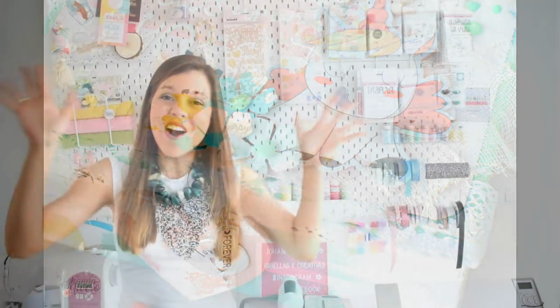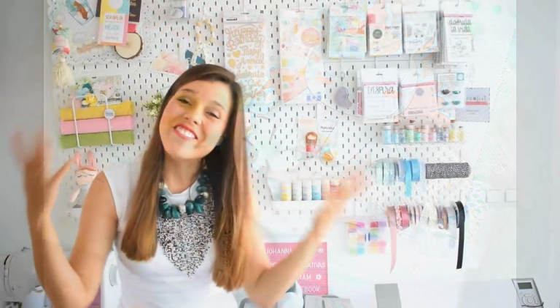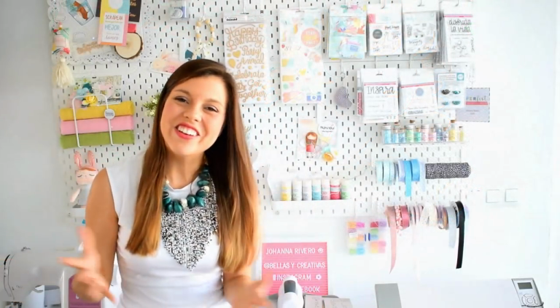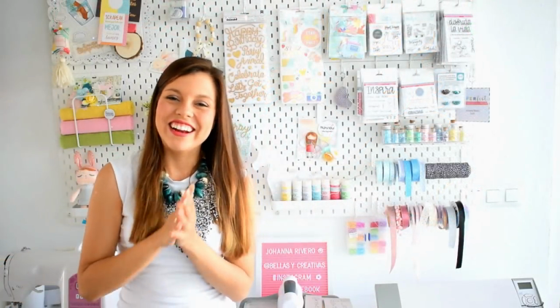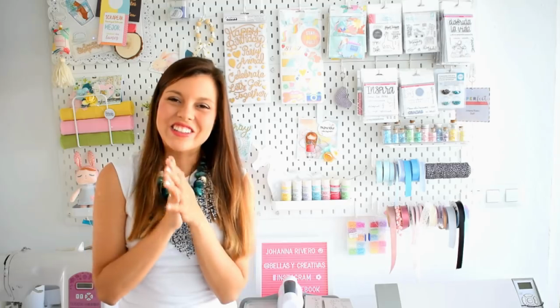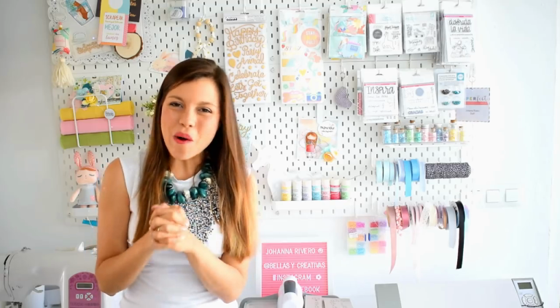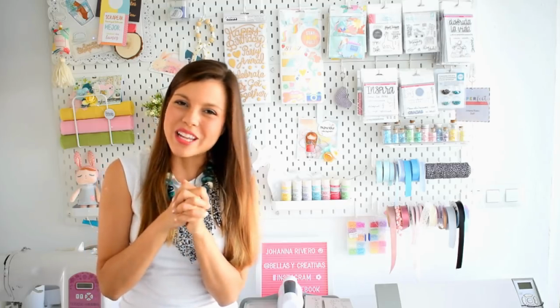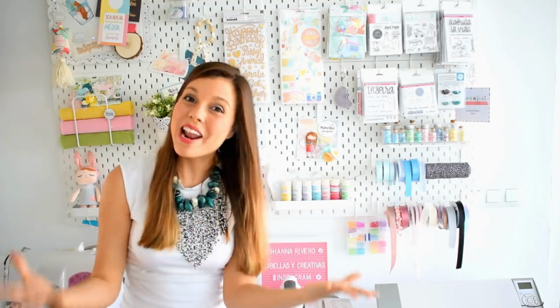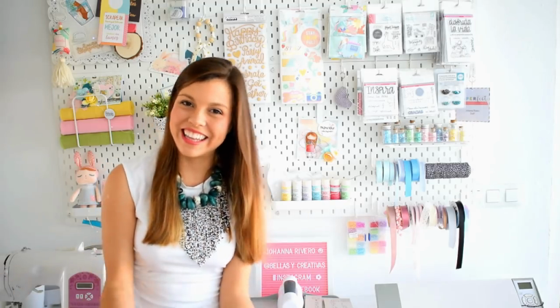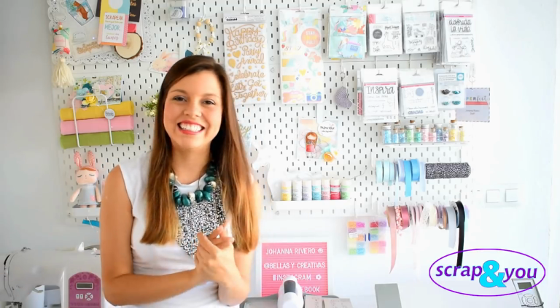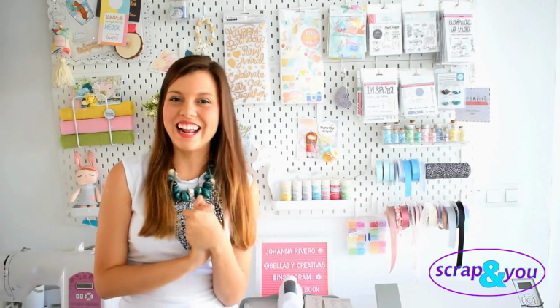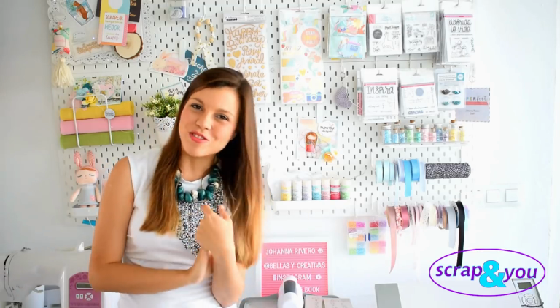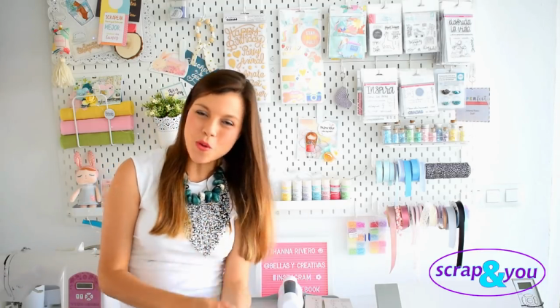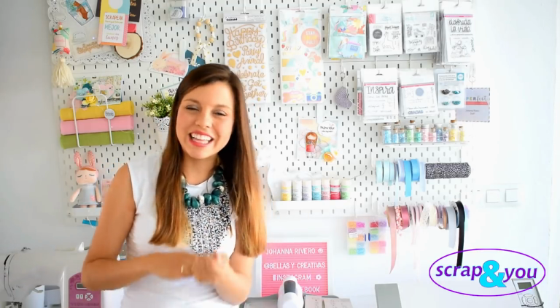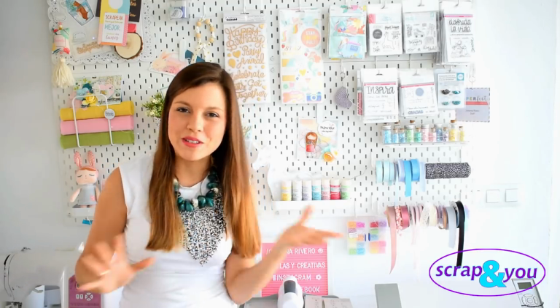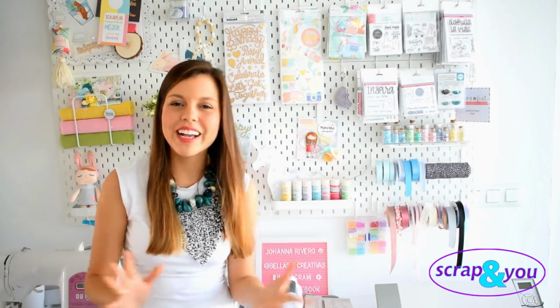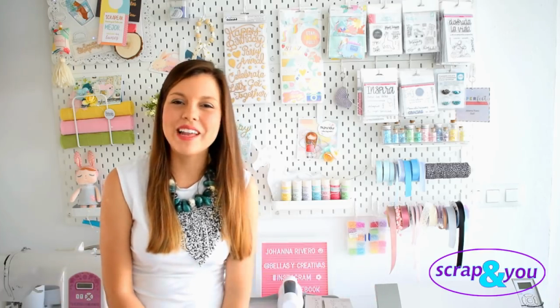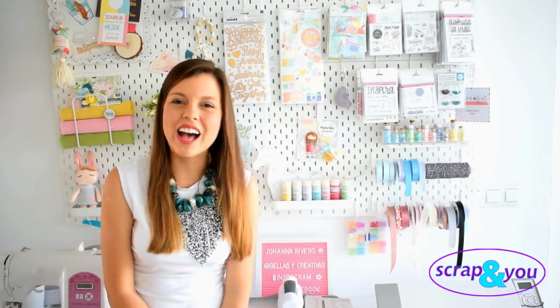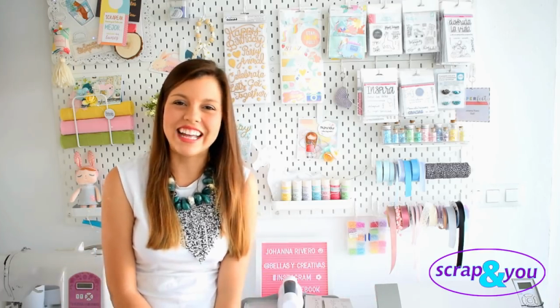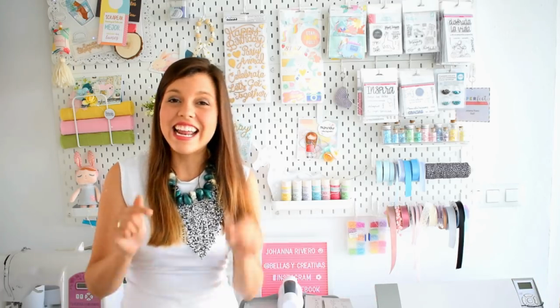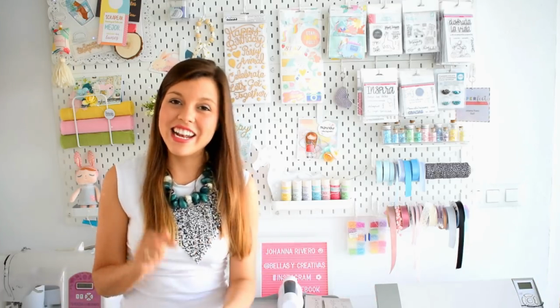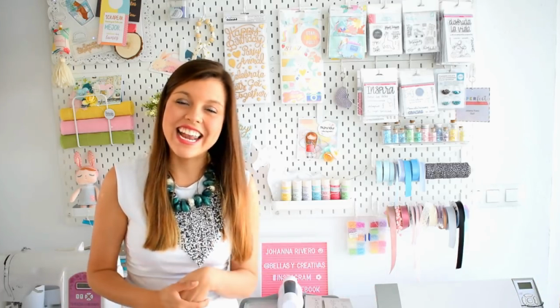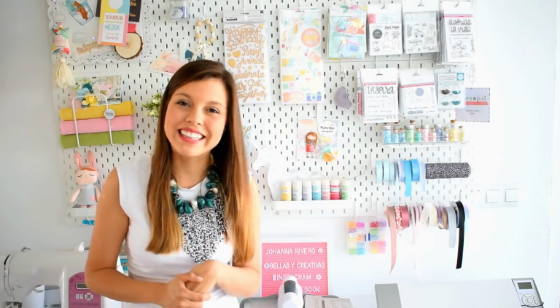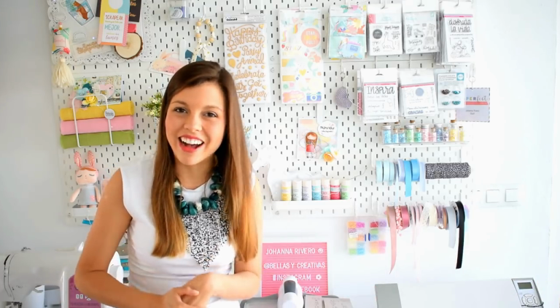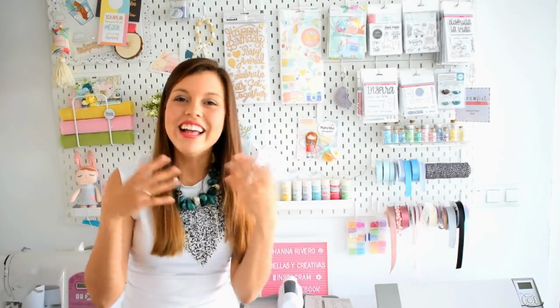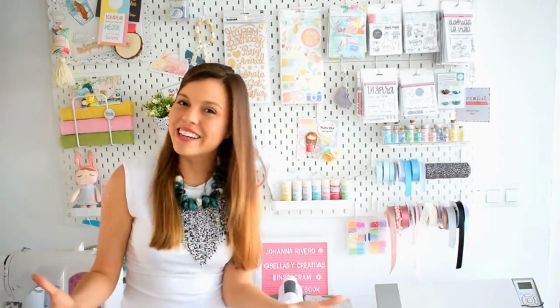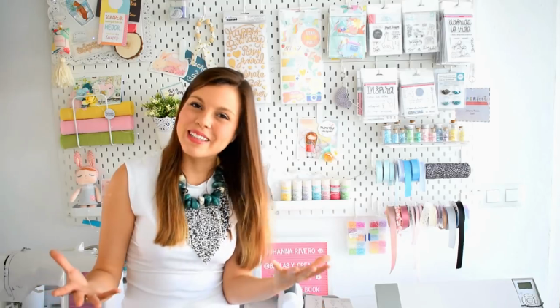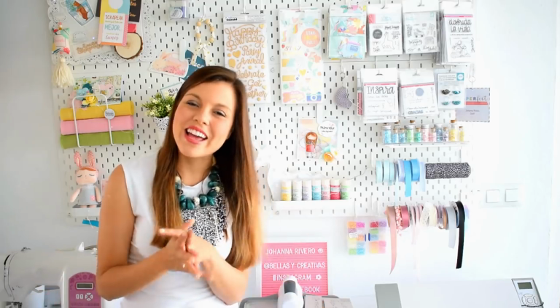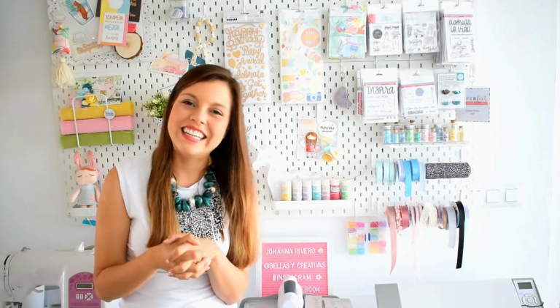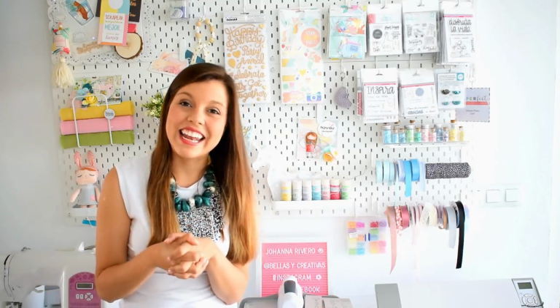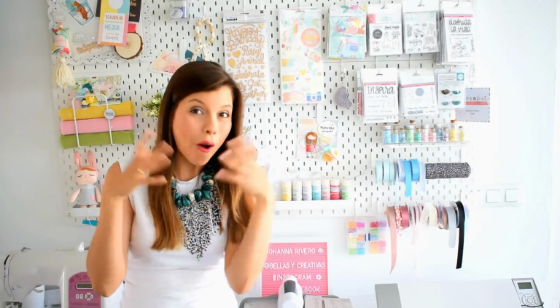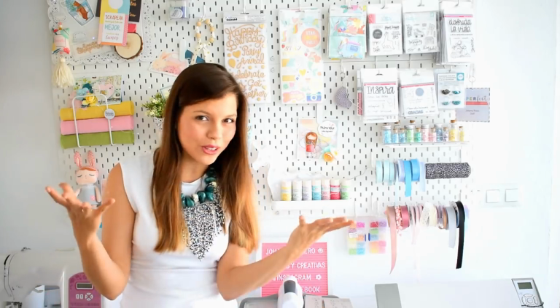Hola, bienvenidos de nuevo a mi canal. Aquí estoy de nuevo con un tutorial para ustedes de la tienda Scrum & You, una tienda preciosísima que siempre les invito a visitar. Les dejo el enlace en la parte de abajo. ¿Qué materiales me han dado esta tienda en esta oportunidad?